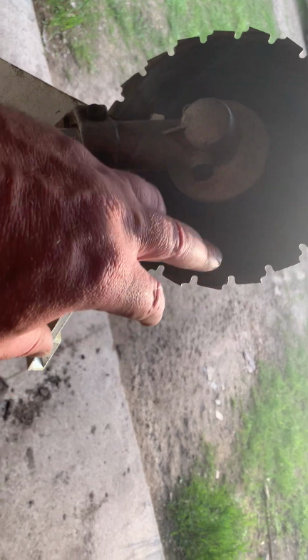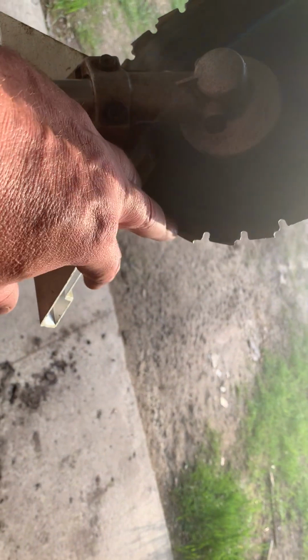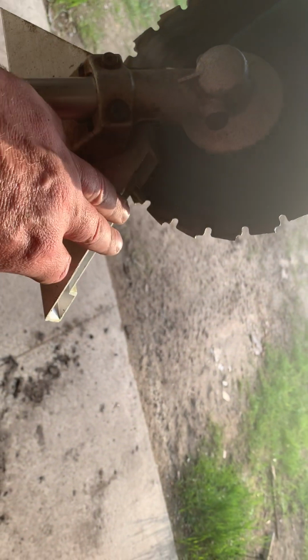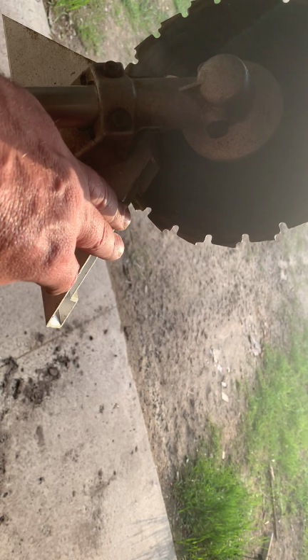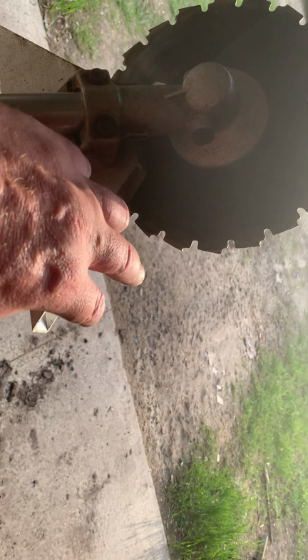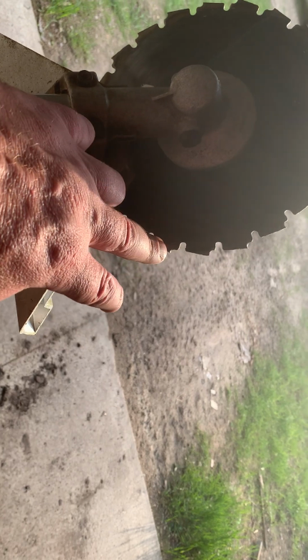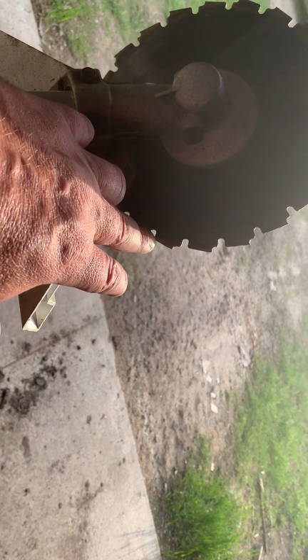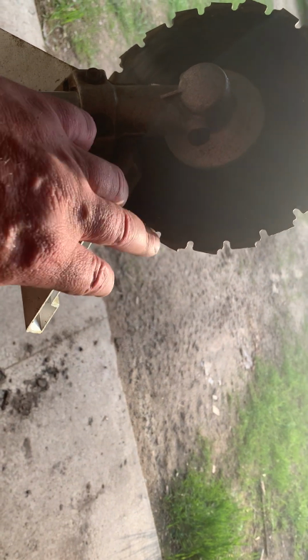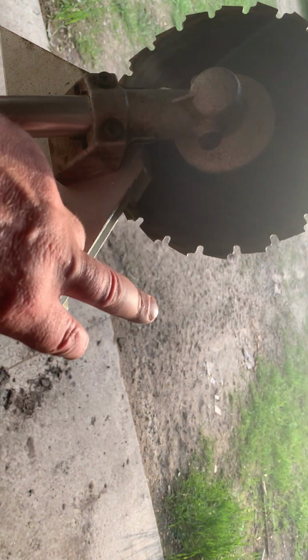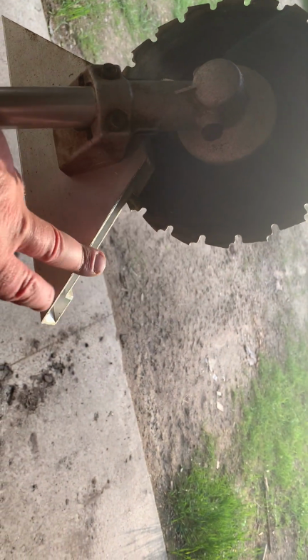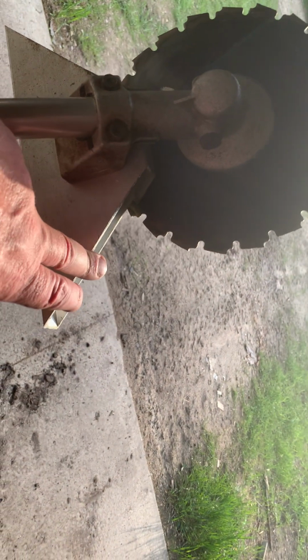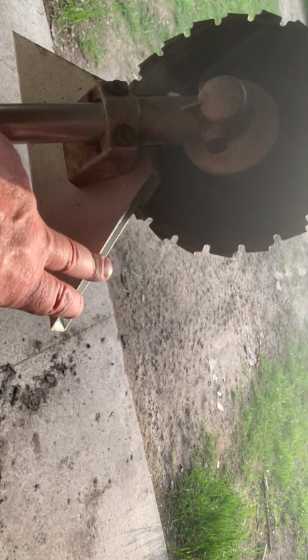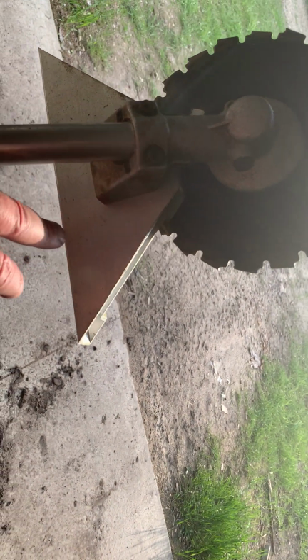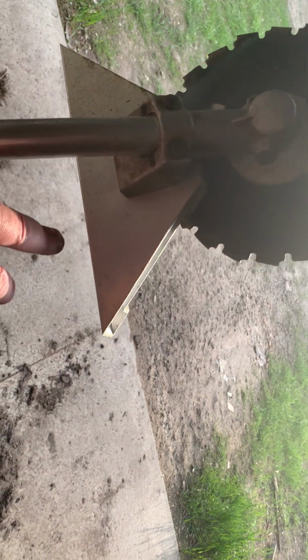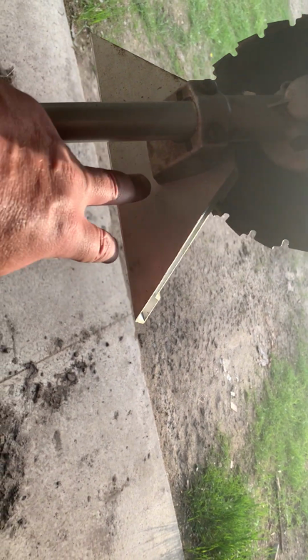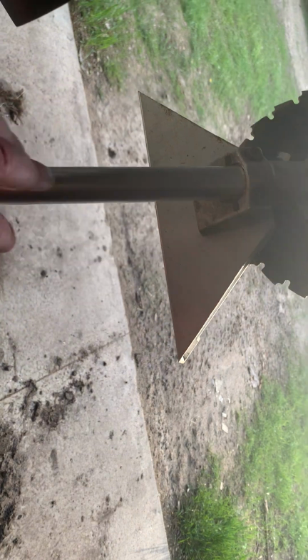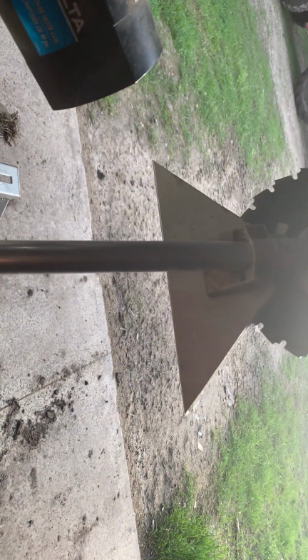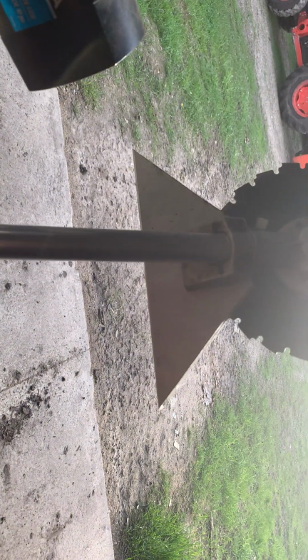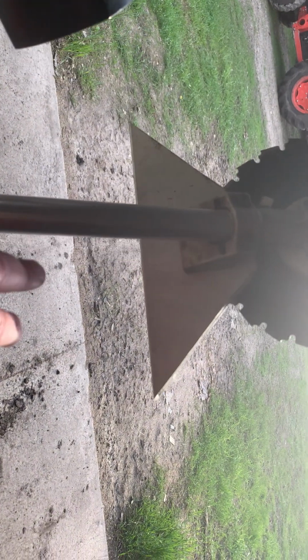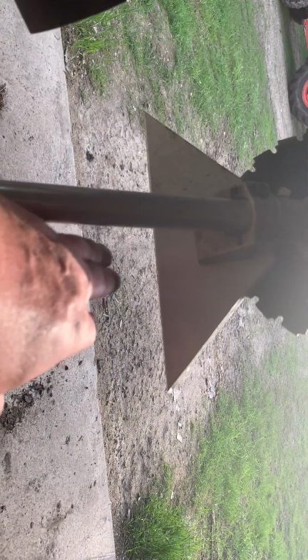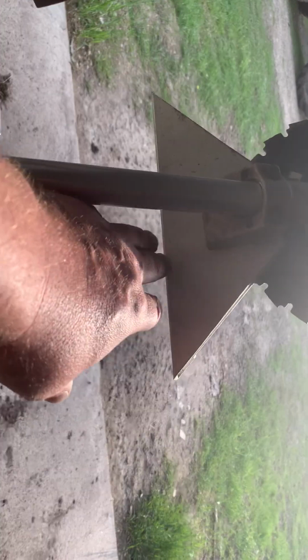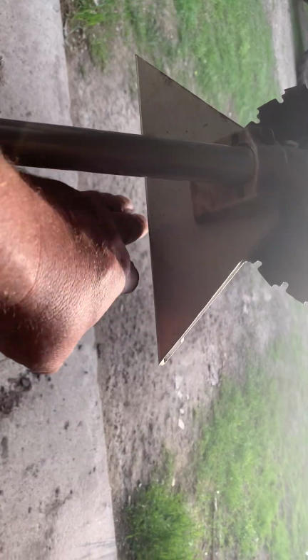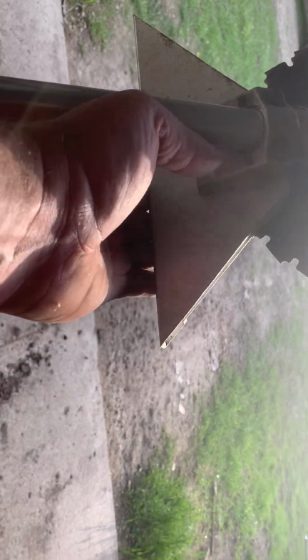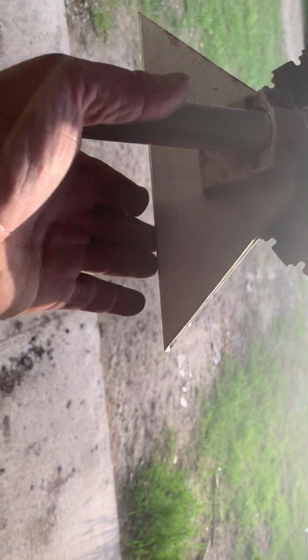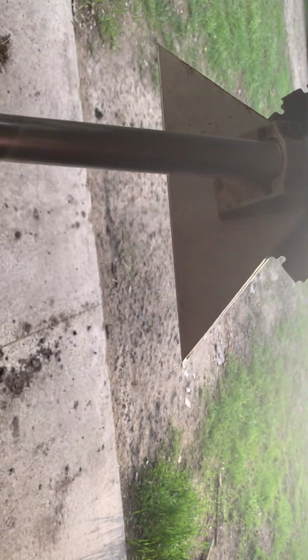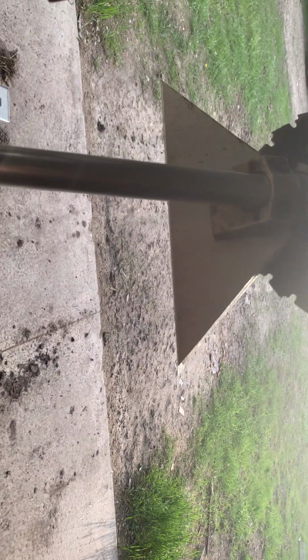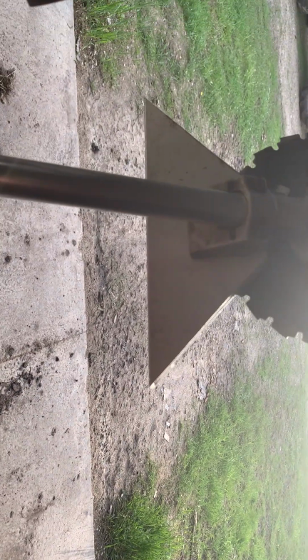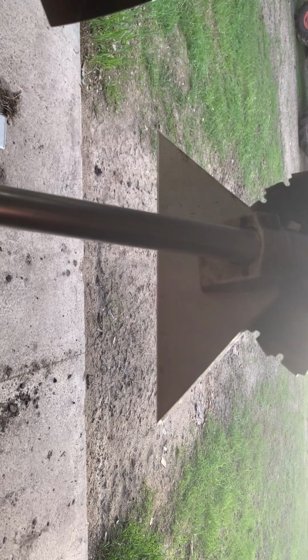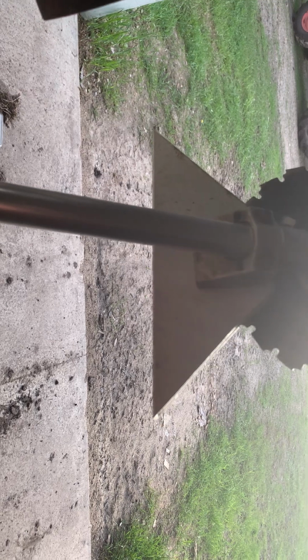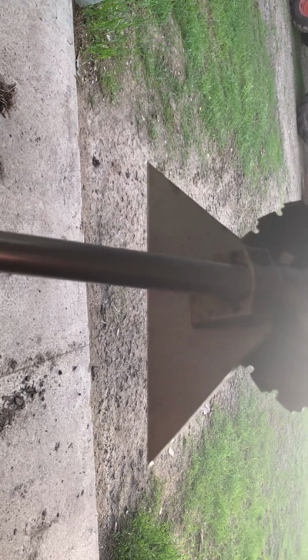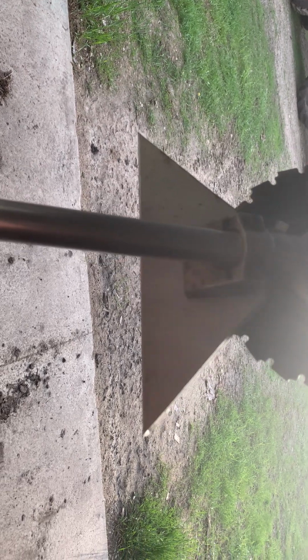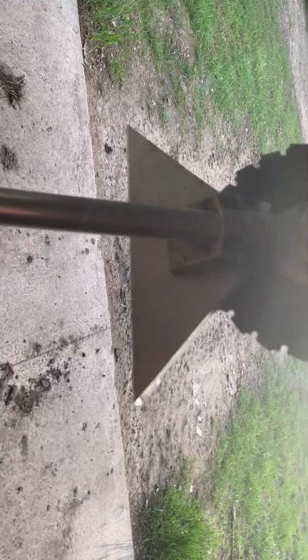Most of the cutting I do on this side, but for anything two inches and smaller I can still use this side. And if I do get a little bit of kickback, this will save me.